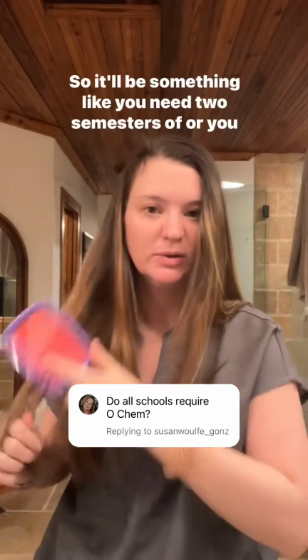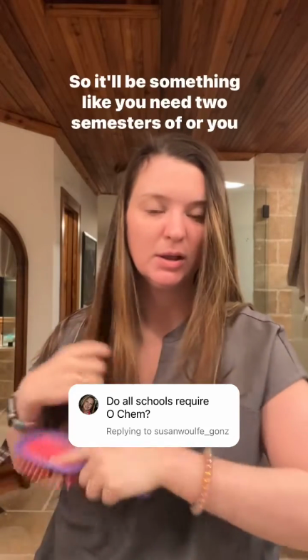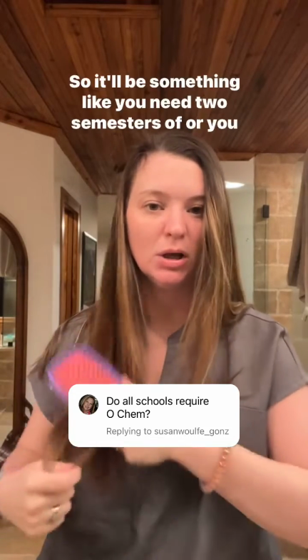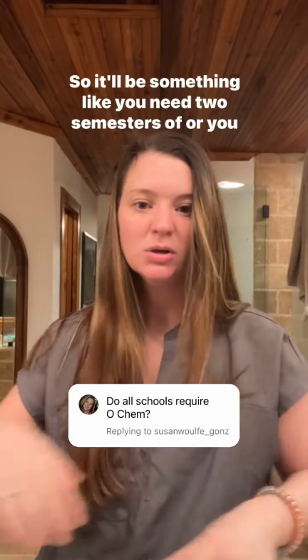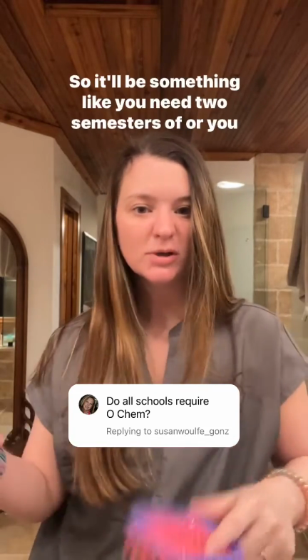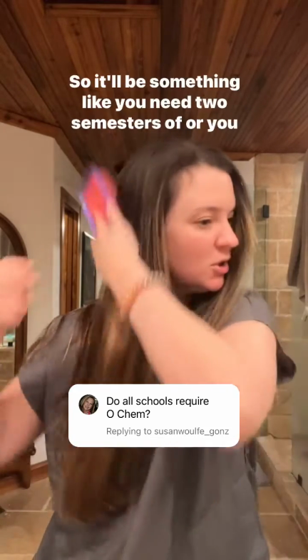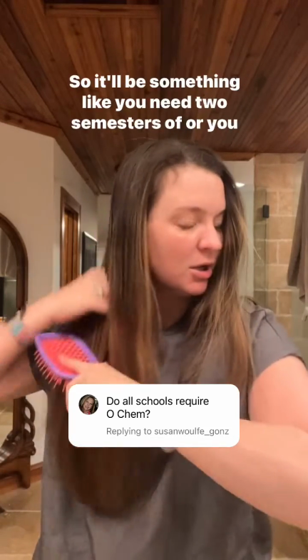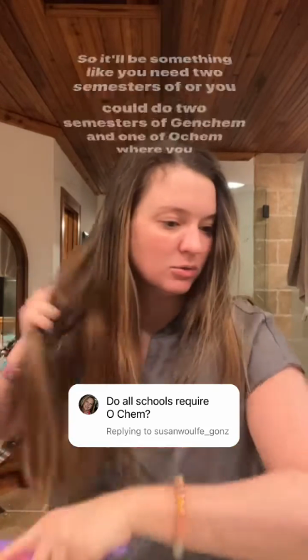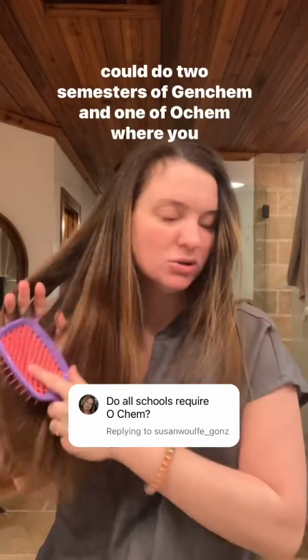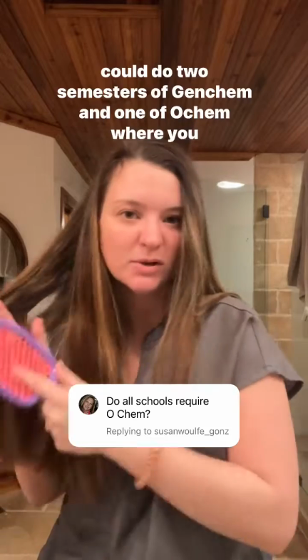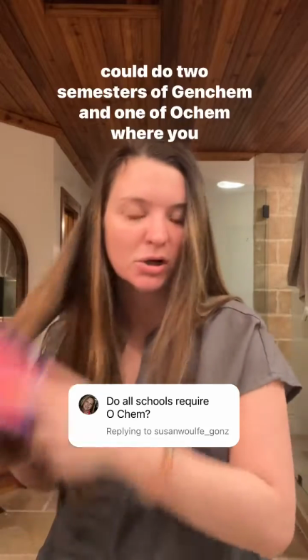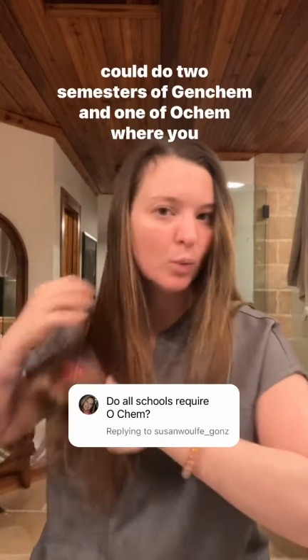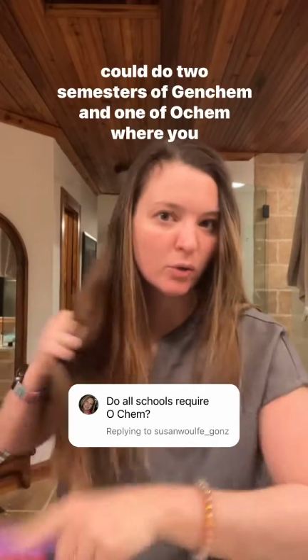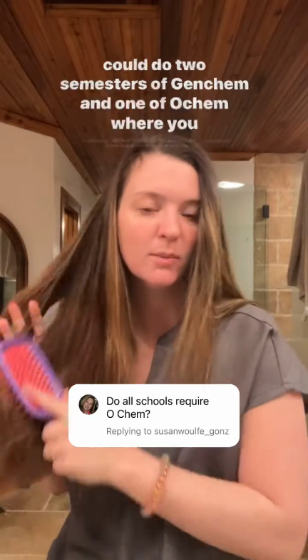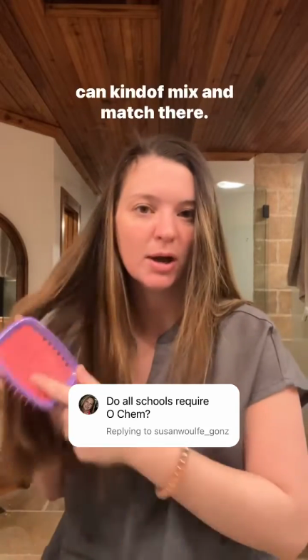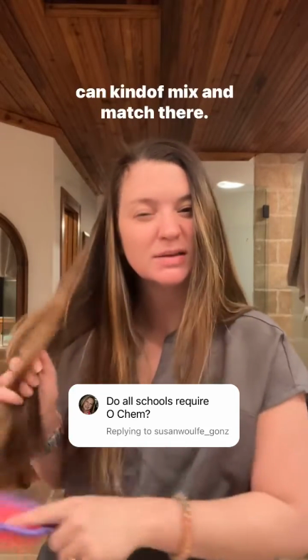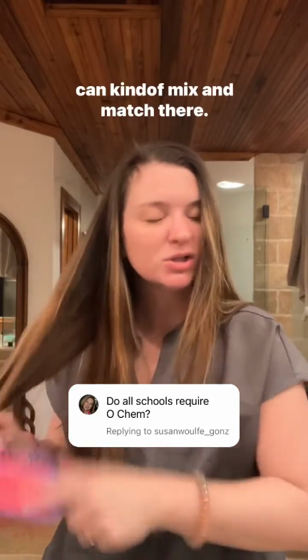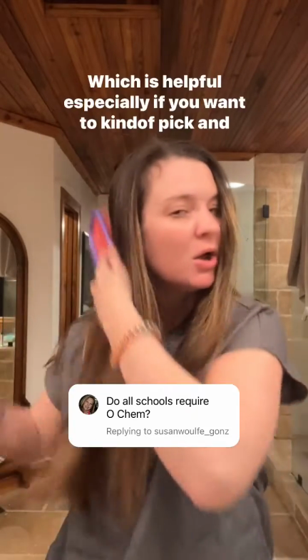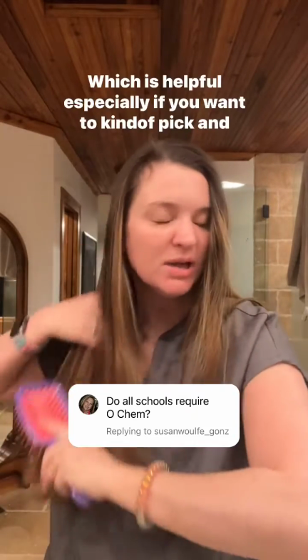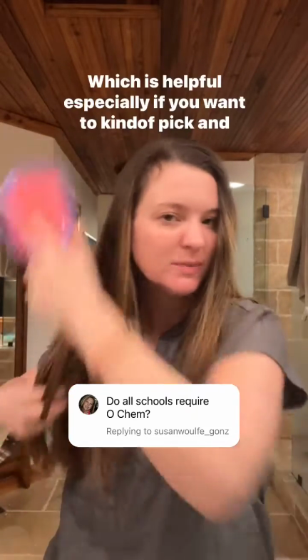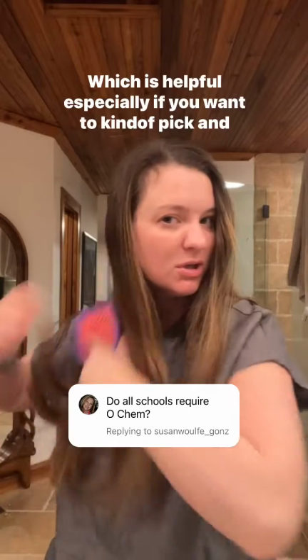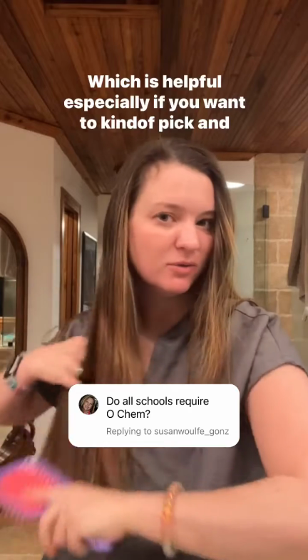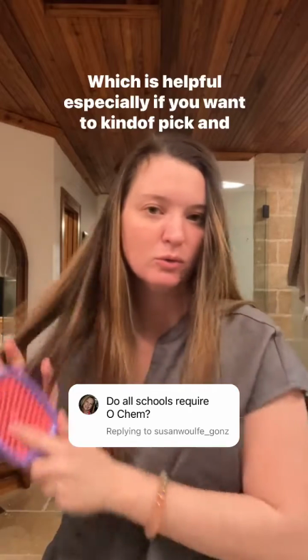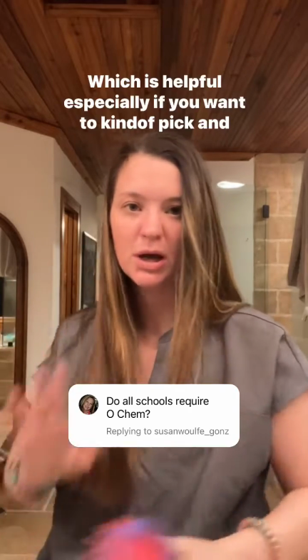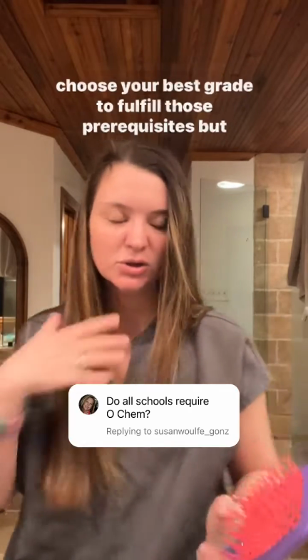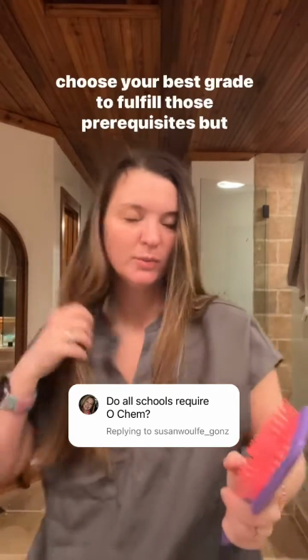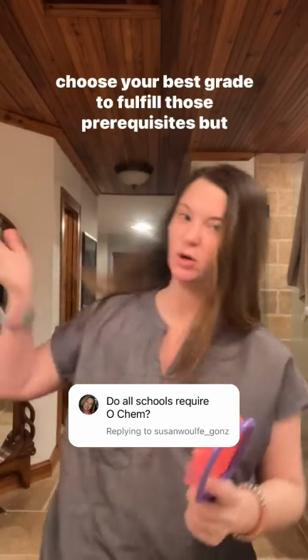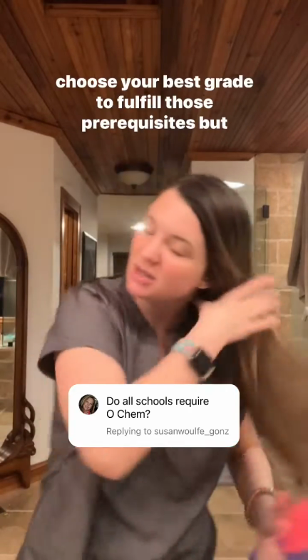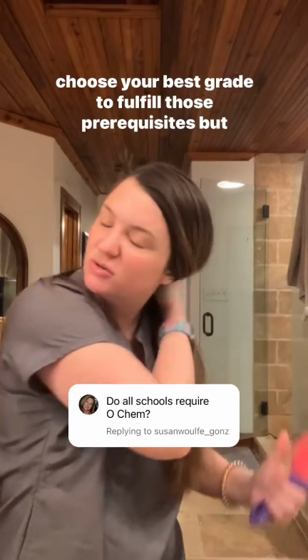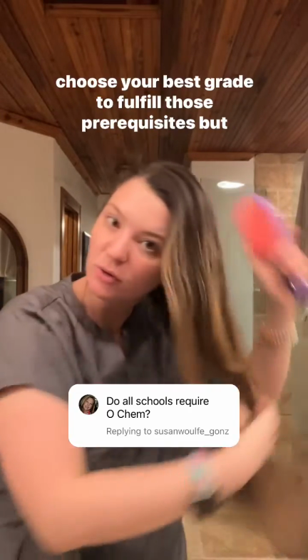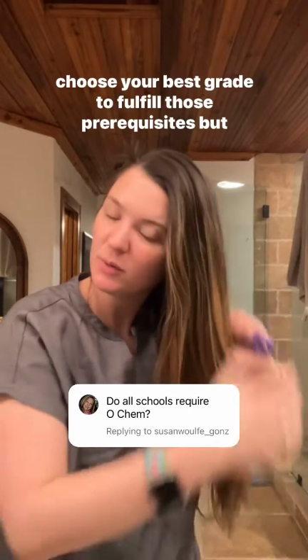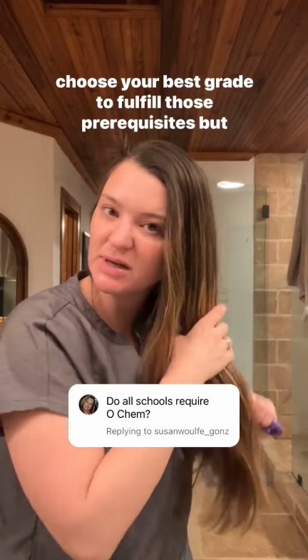It'll be something like you need two semesters of Gen Chem, or you could do two semesters of Gen Chem and one of O Chem, or you can kind of mix and match there, which is helpful especially if you want to pick and choose your best grades to fulfill those prerequisites.